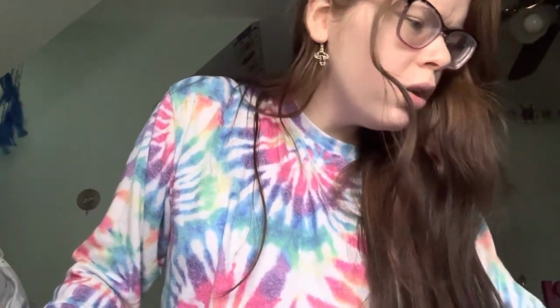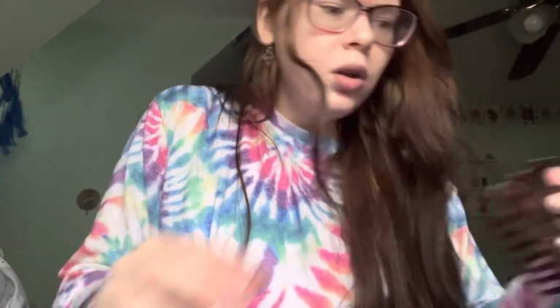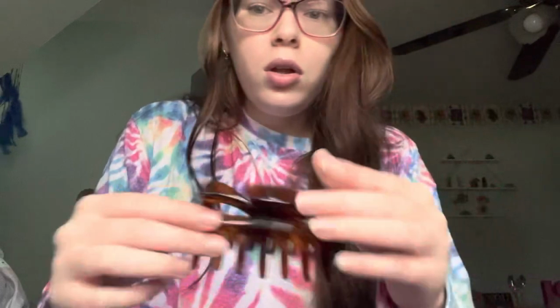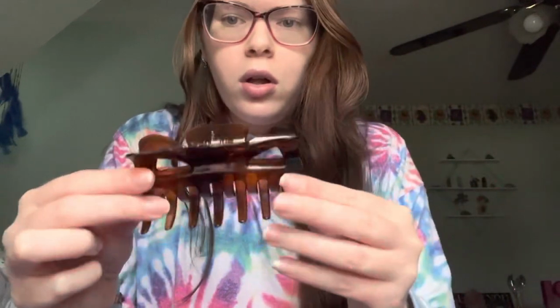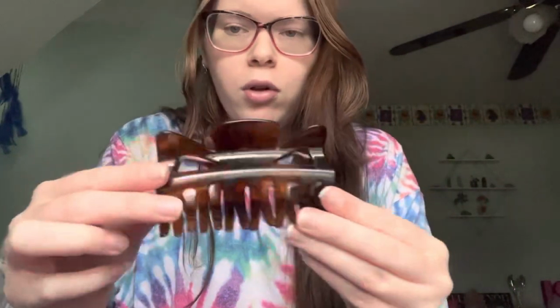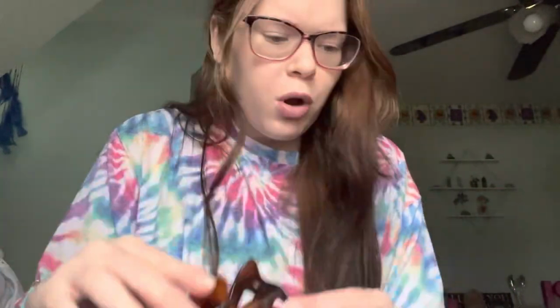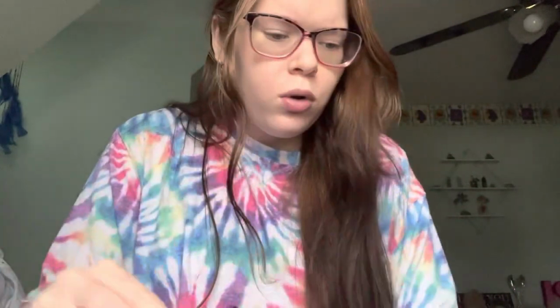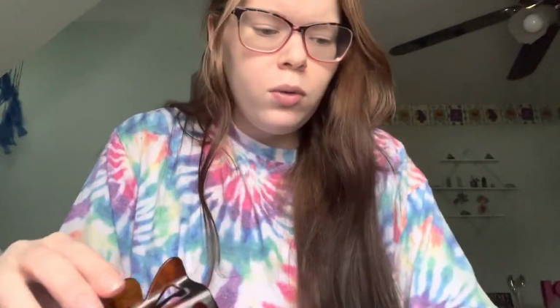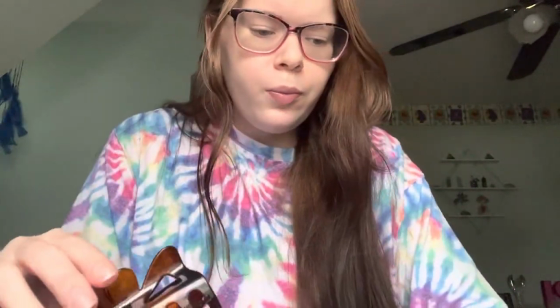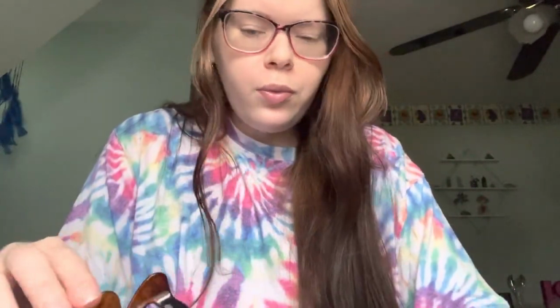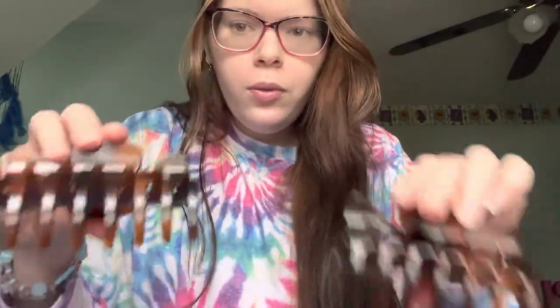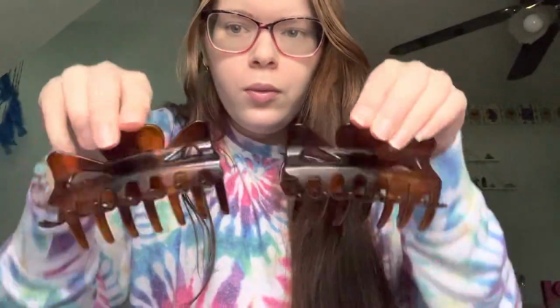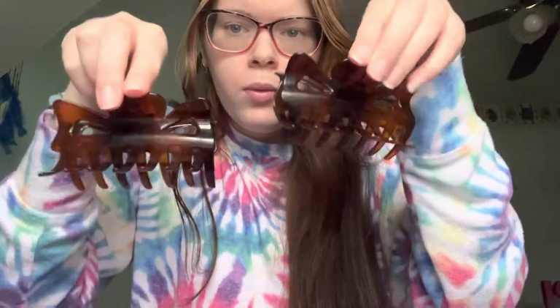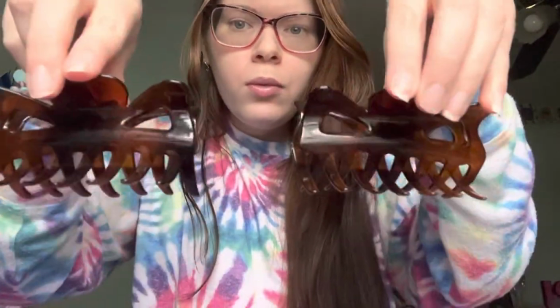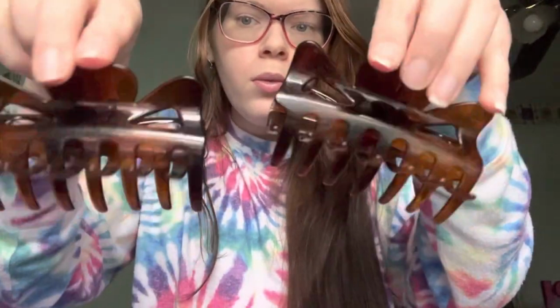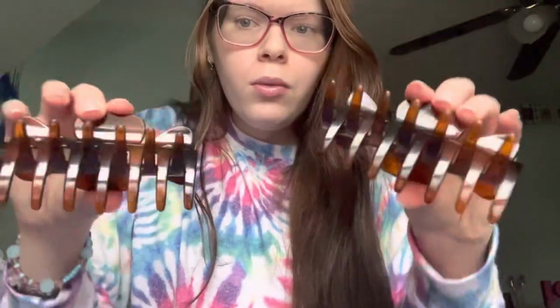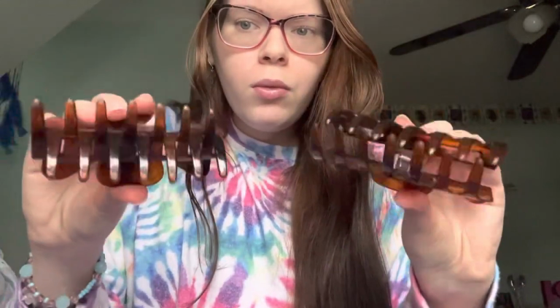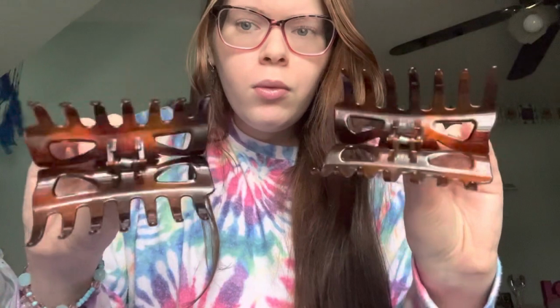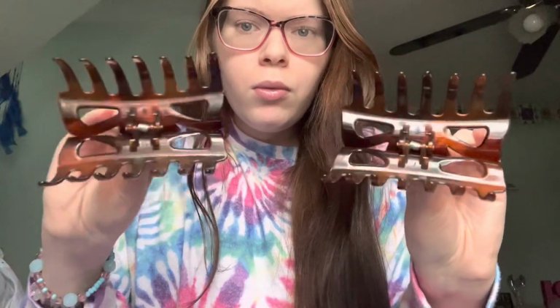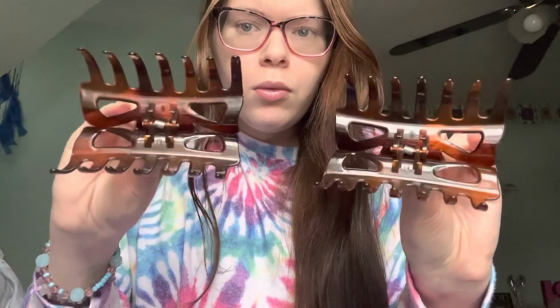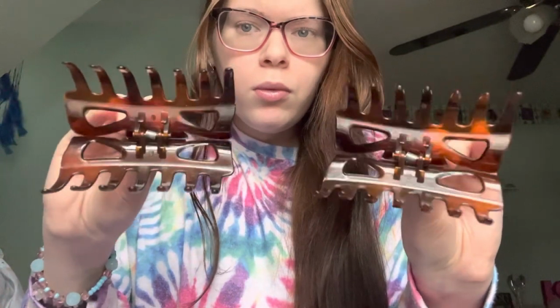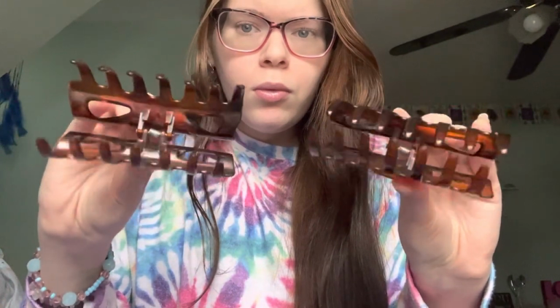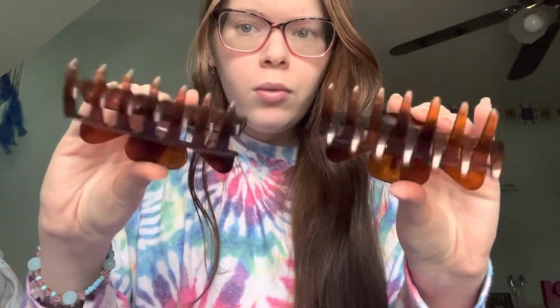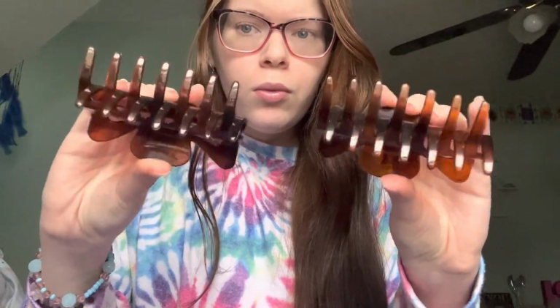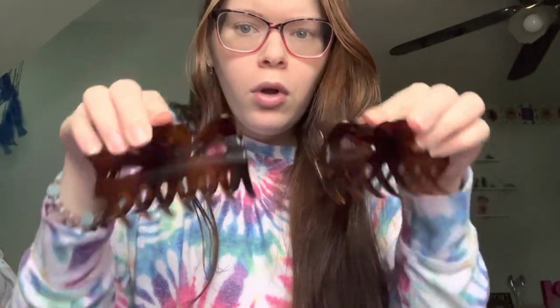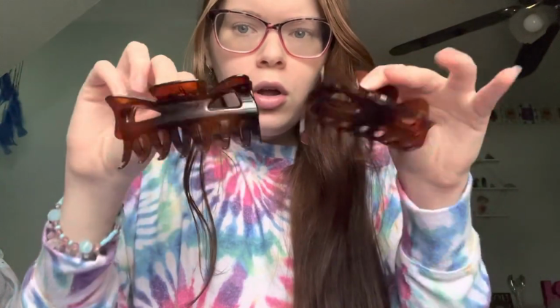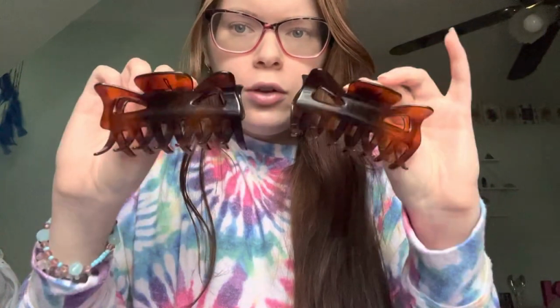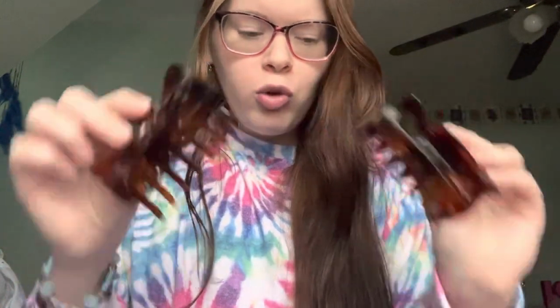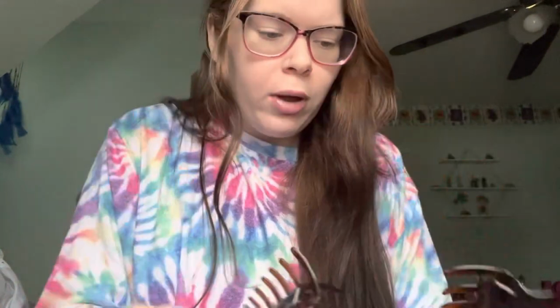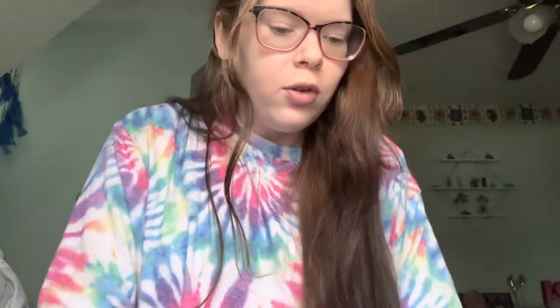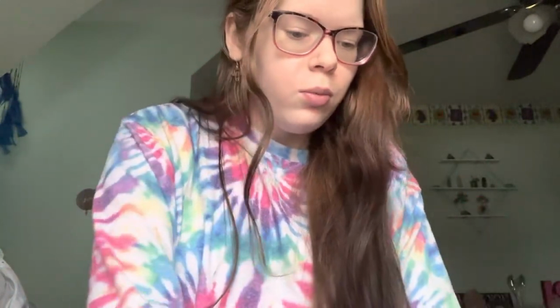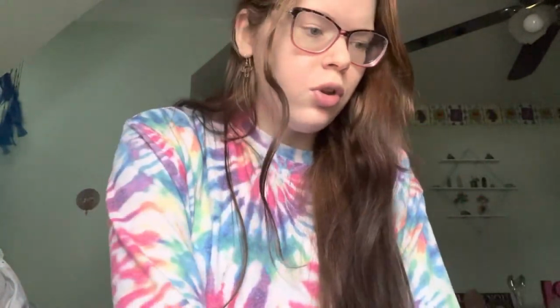I have another brown one. Nothing special about these, just there.